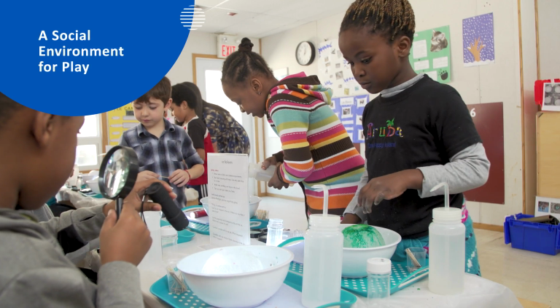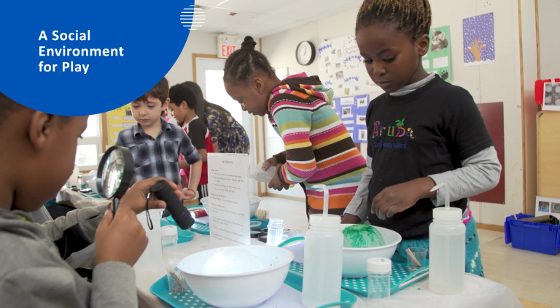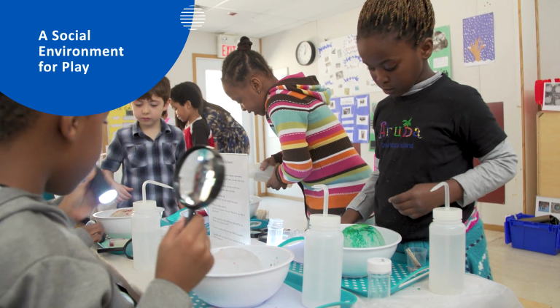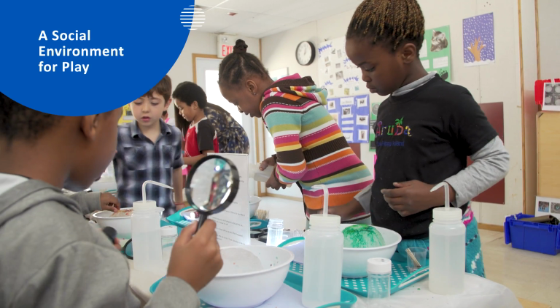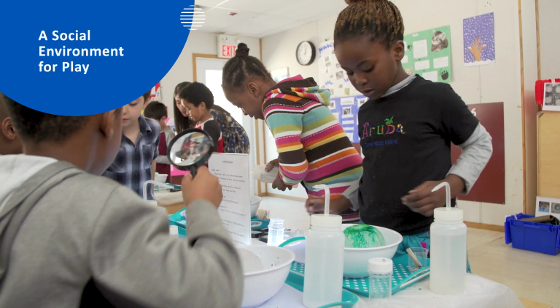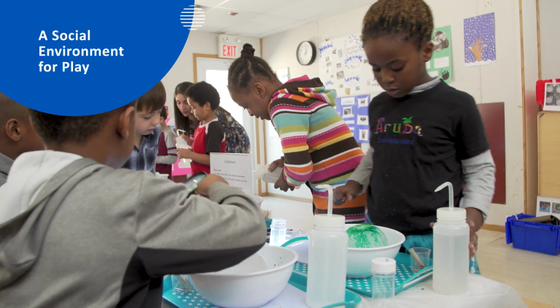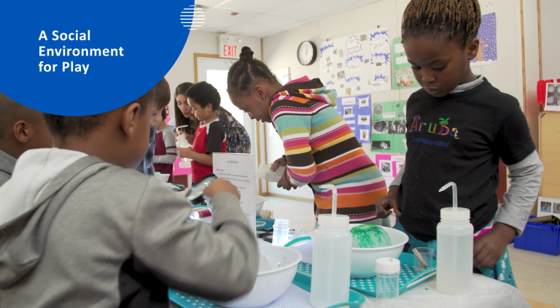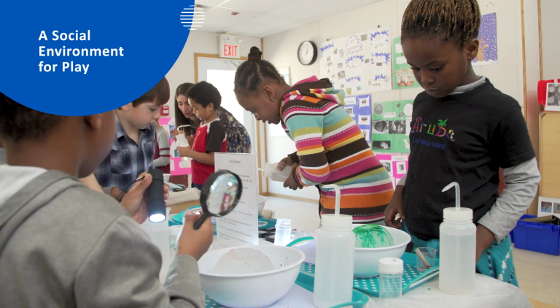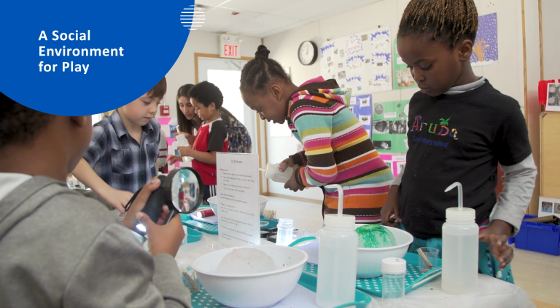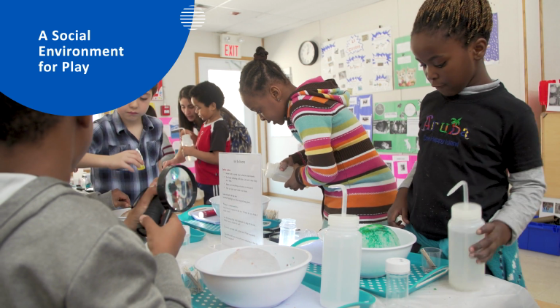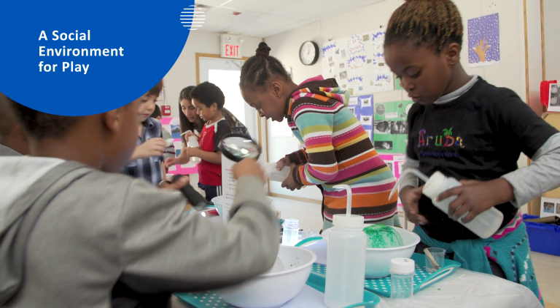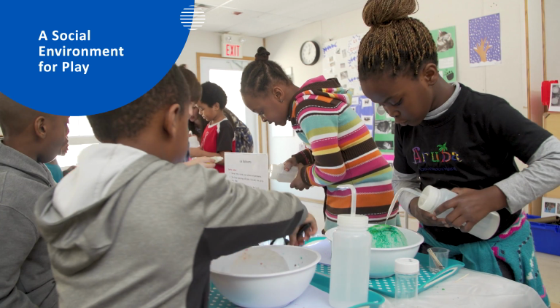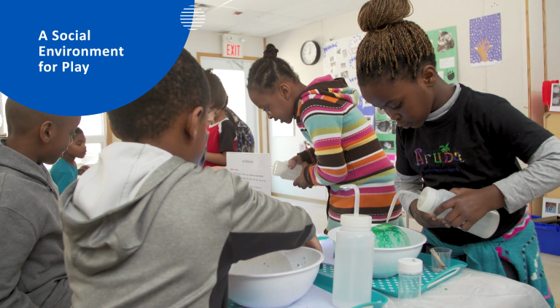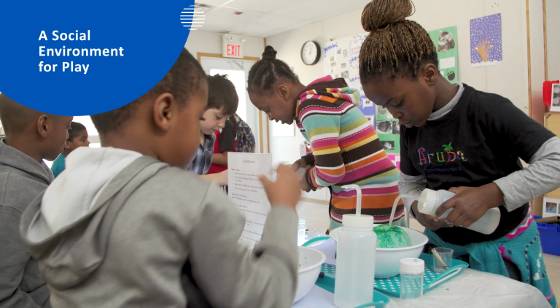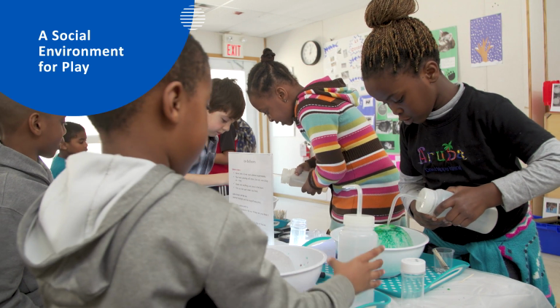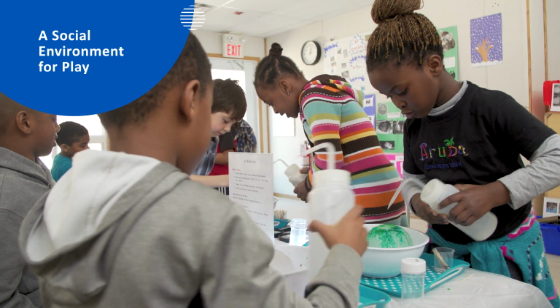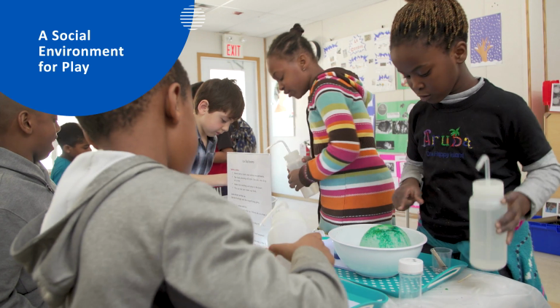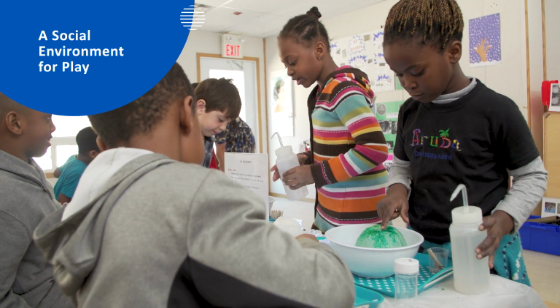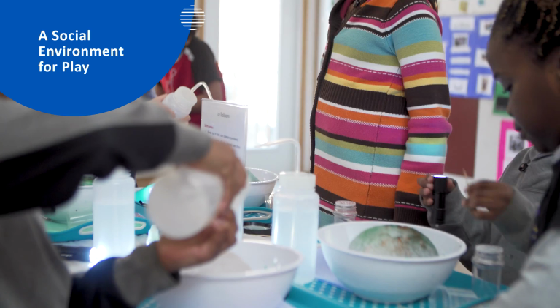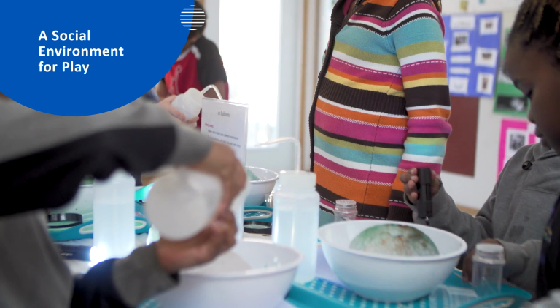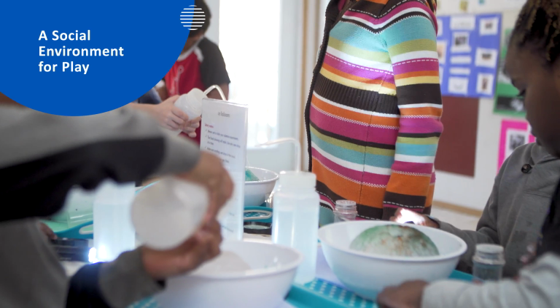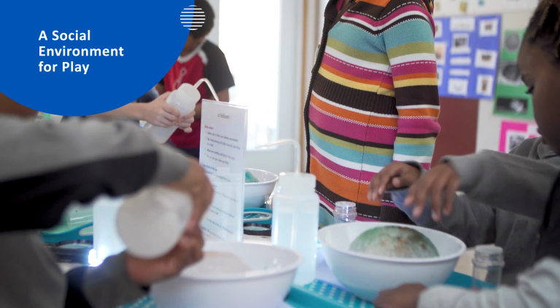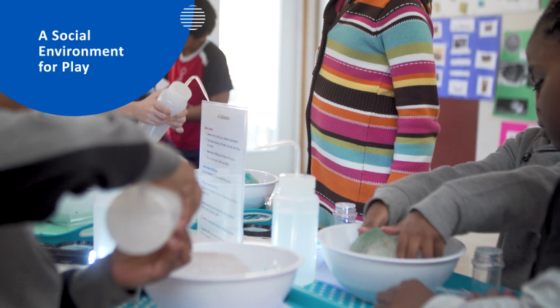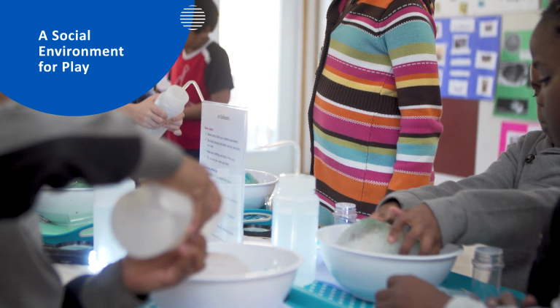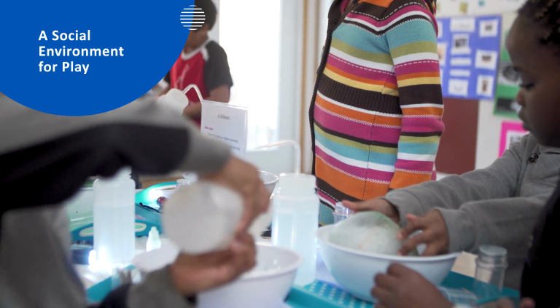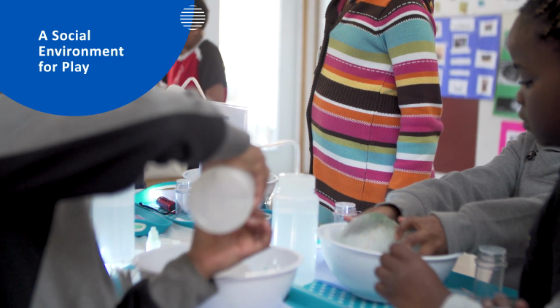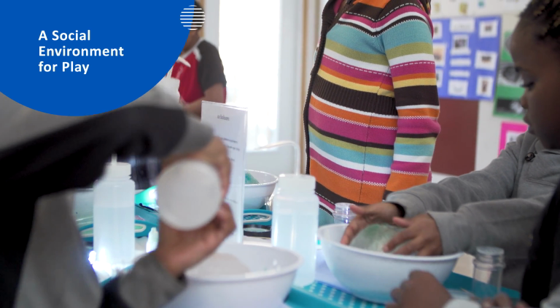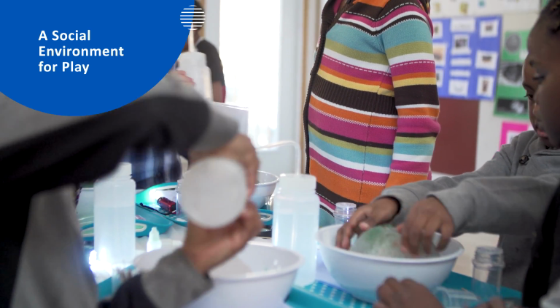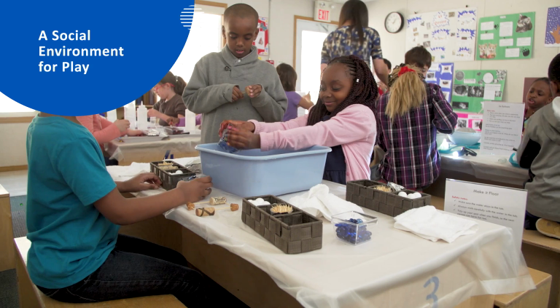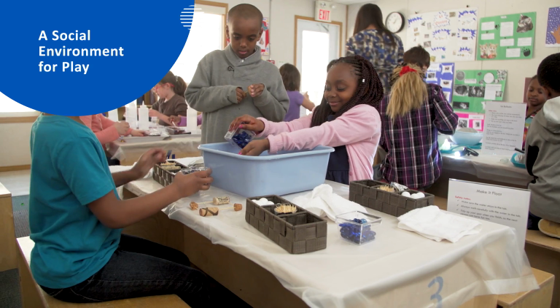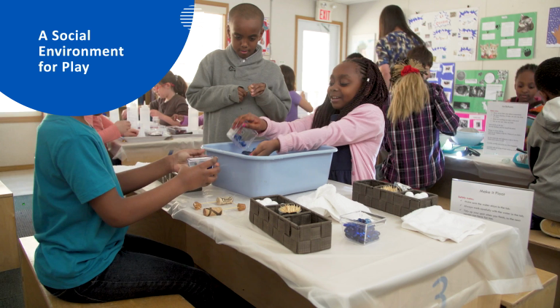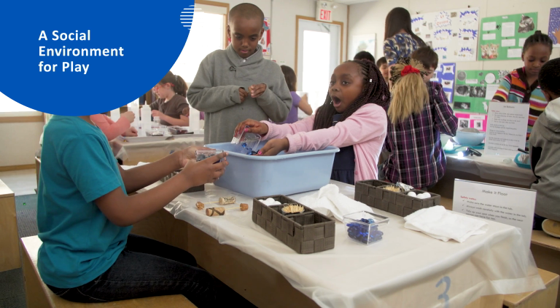When students are stressed, changes in the brain and body make learning difficult. Azadeh tries to create a safe environment in her classroom where students feel free to explore, contribute ideas, and take reasonable risks.